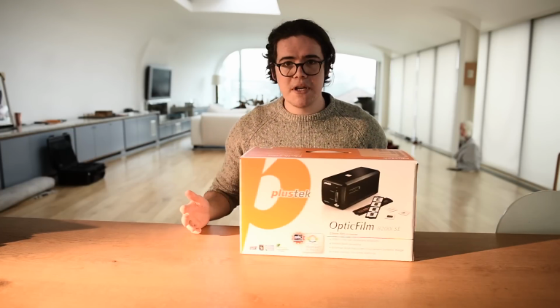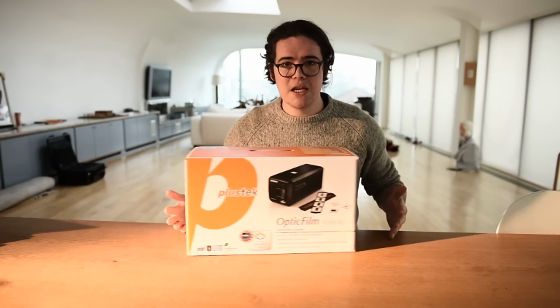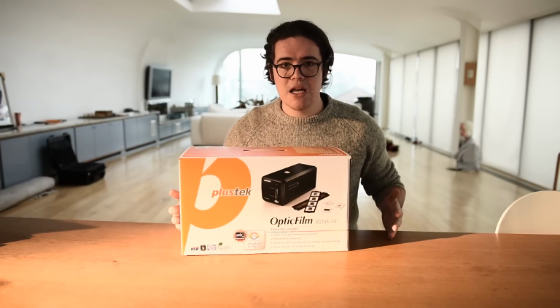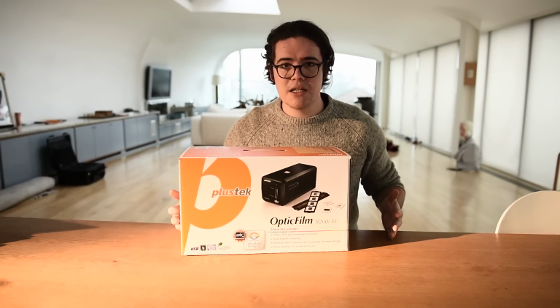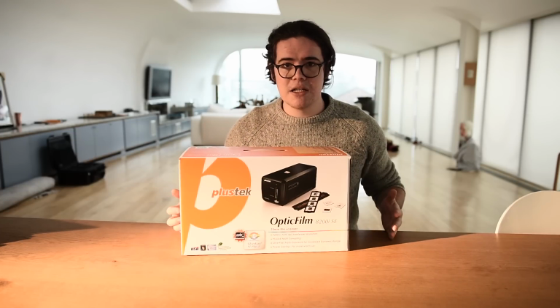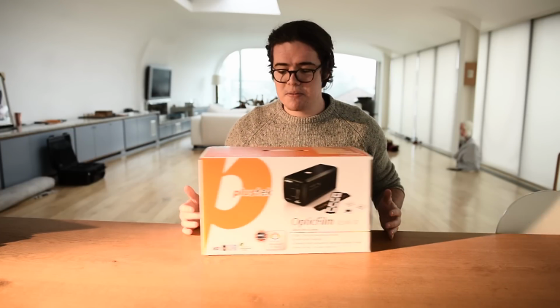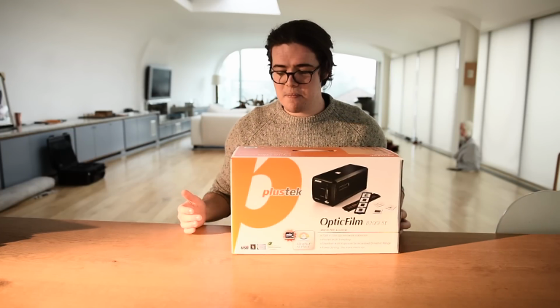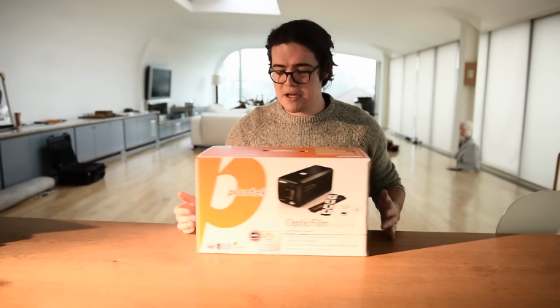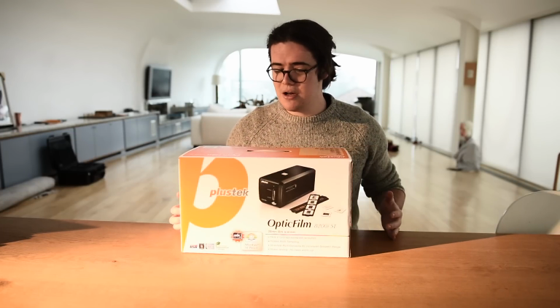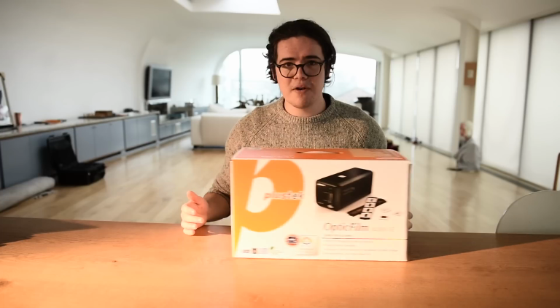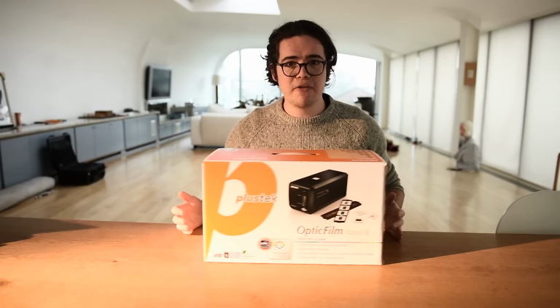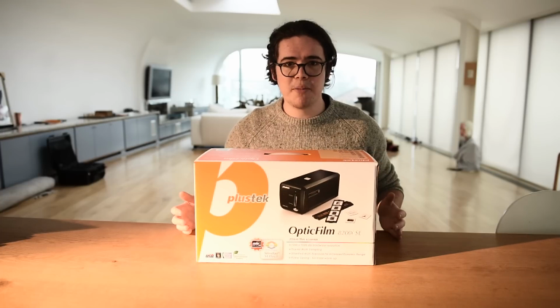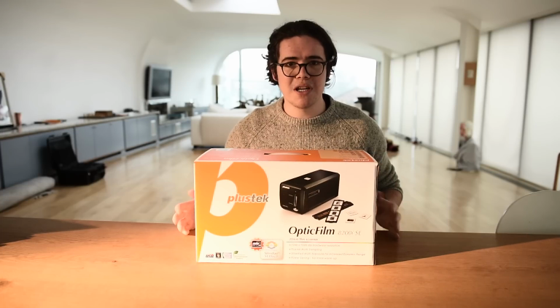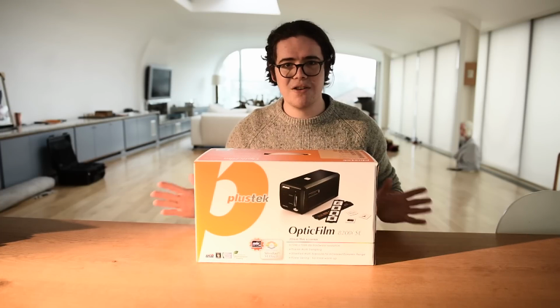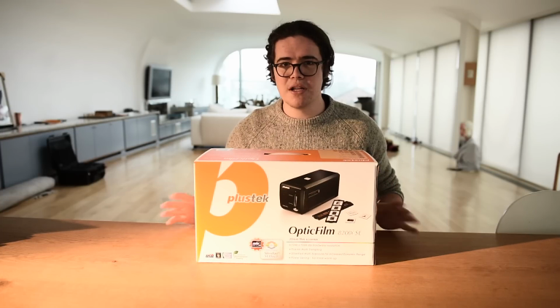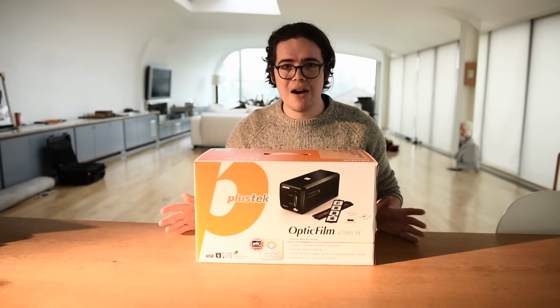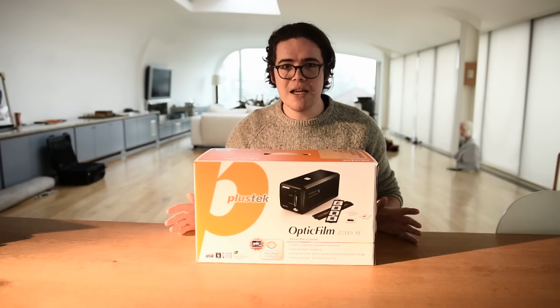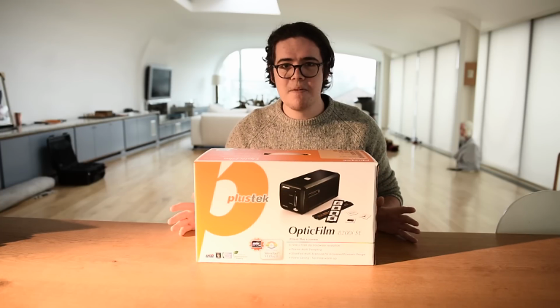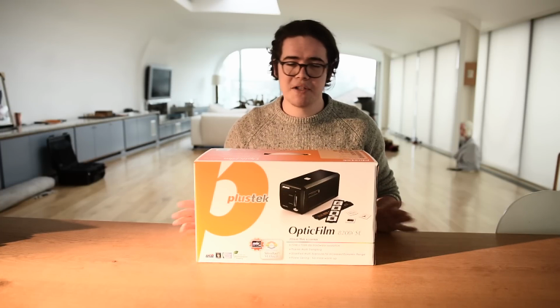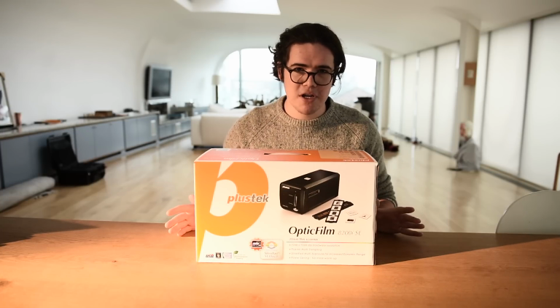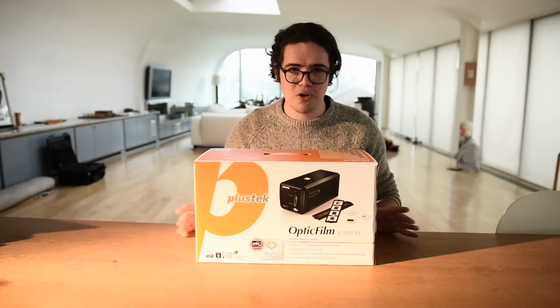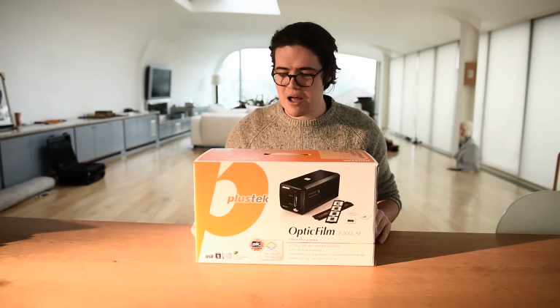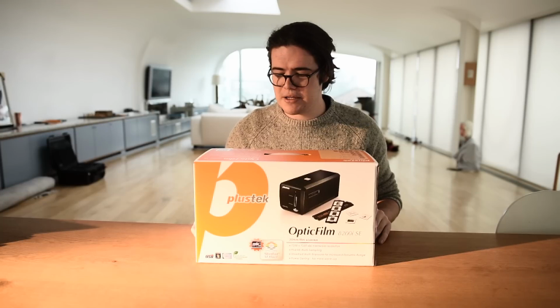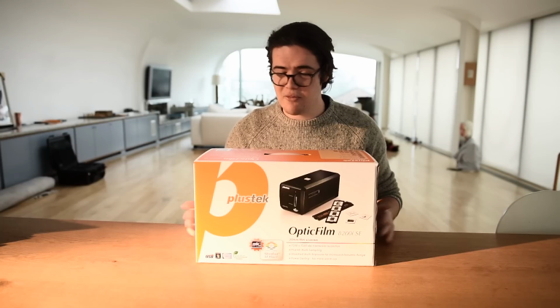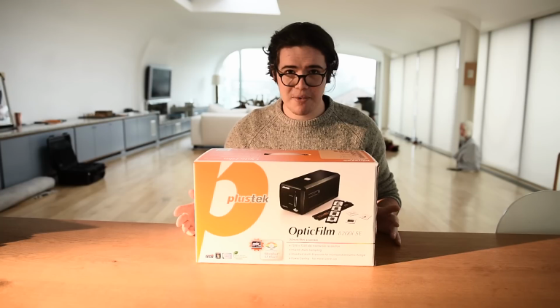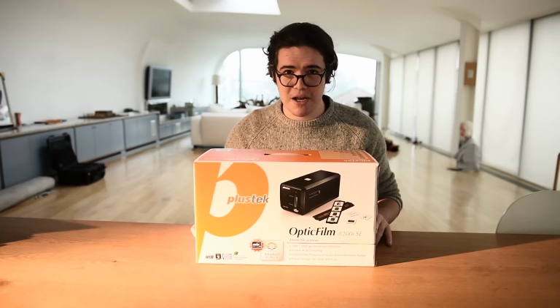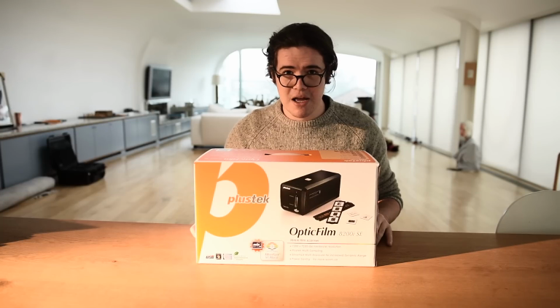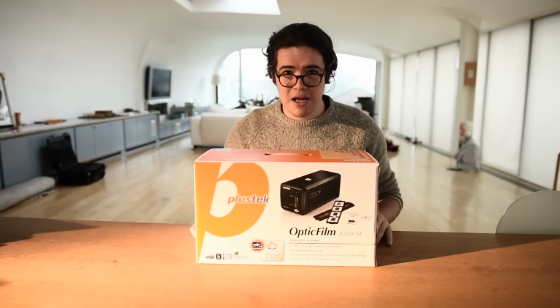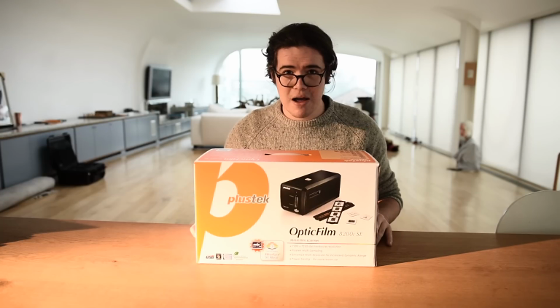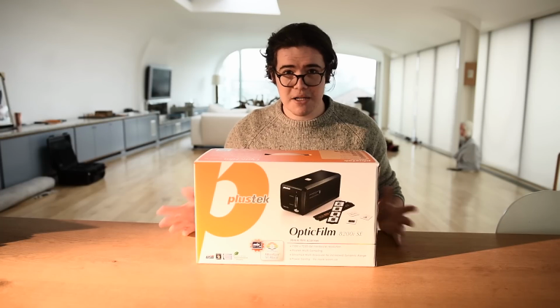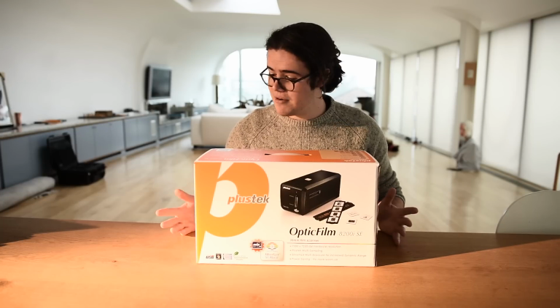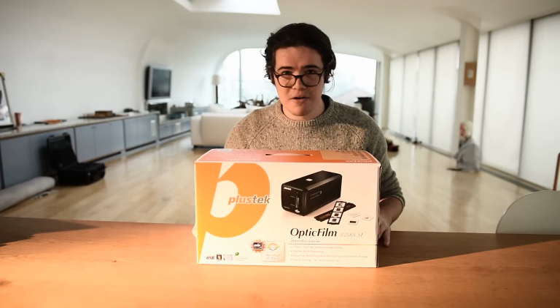This thing looks very big from the box — it's not. It's tiny, but it does a very good job and I'm really happy with it. Let's crack on.